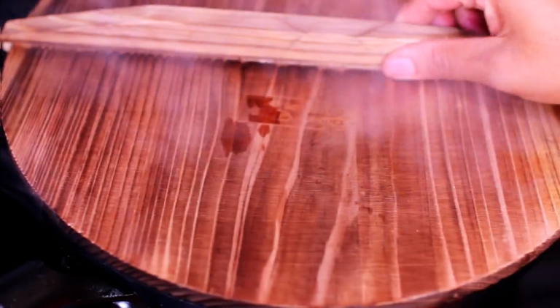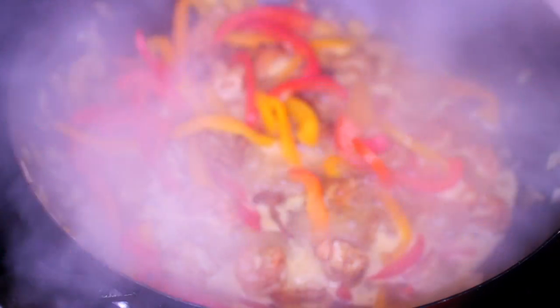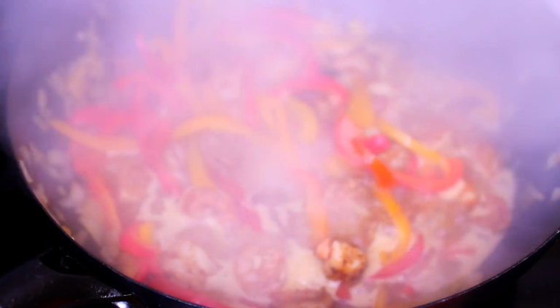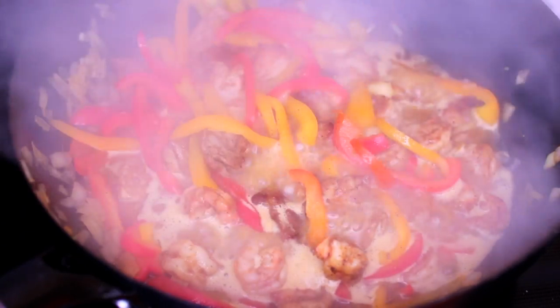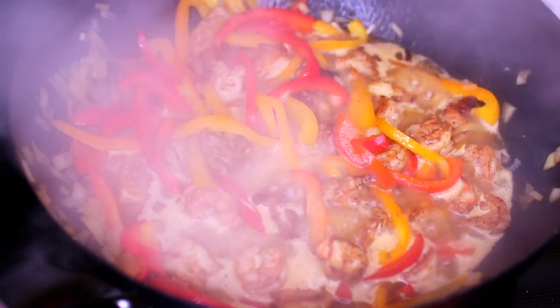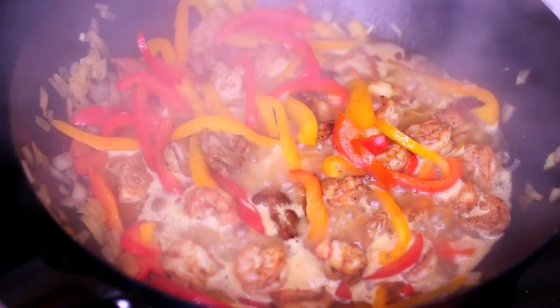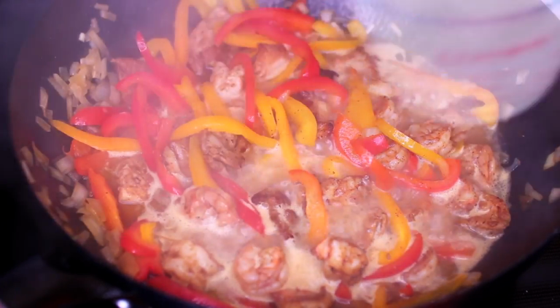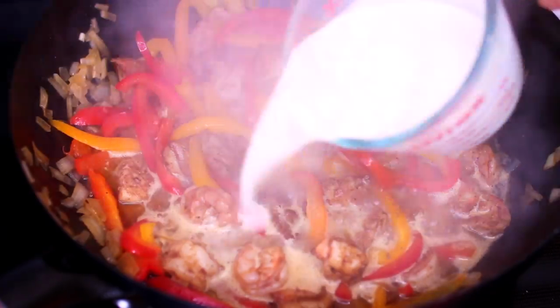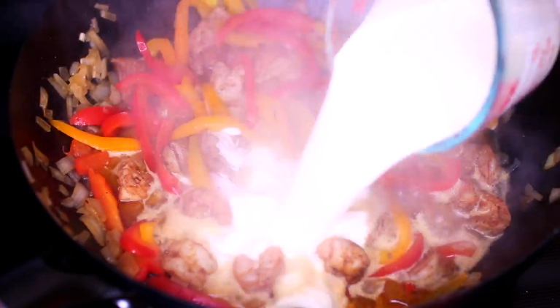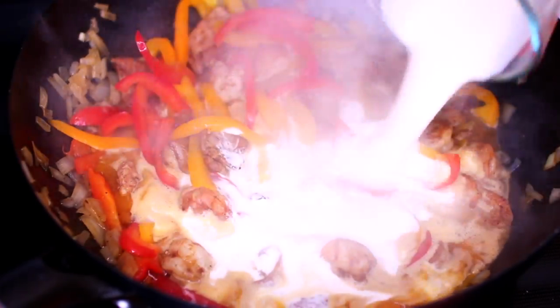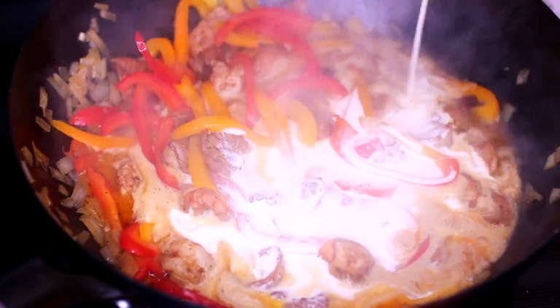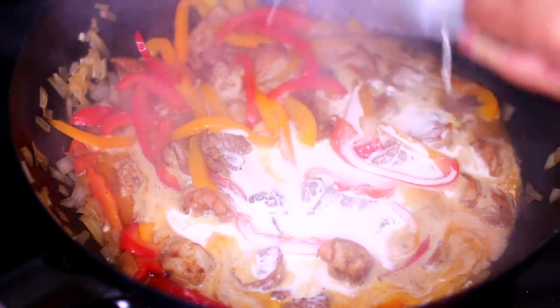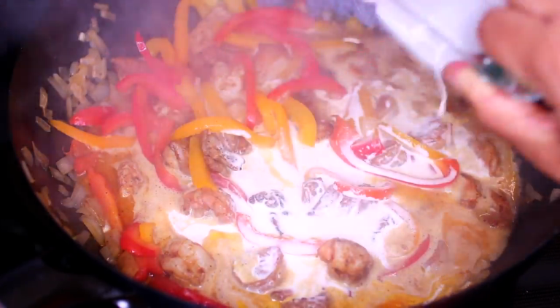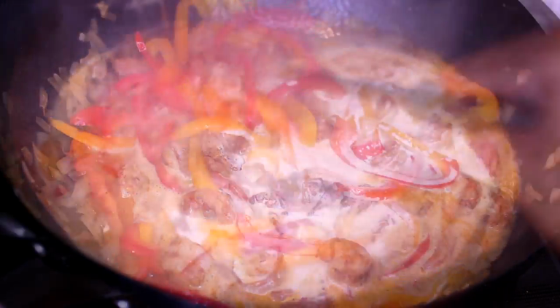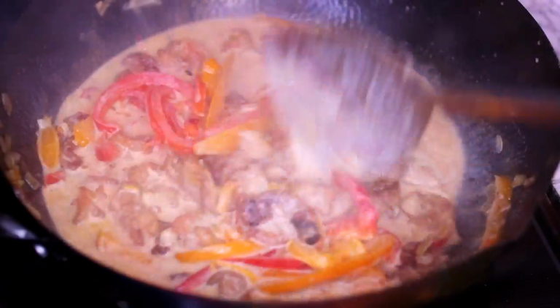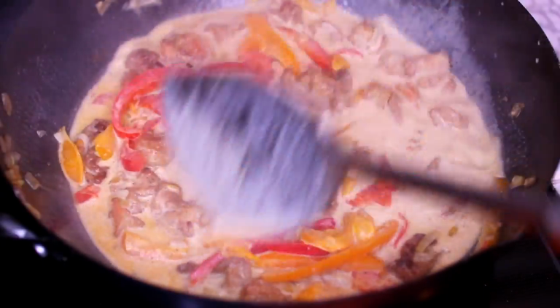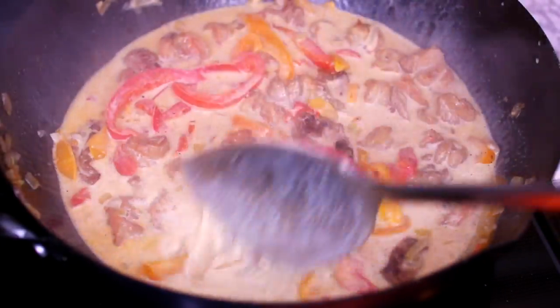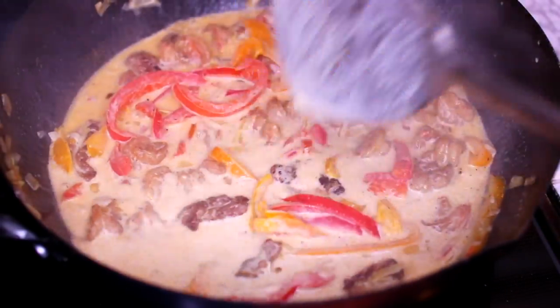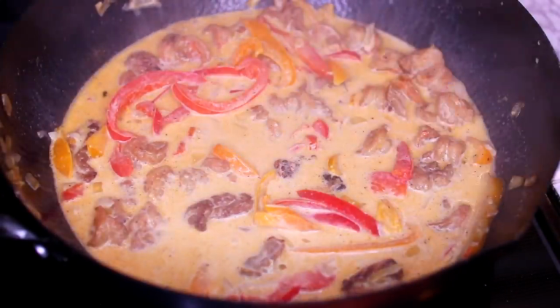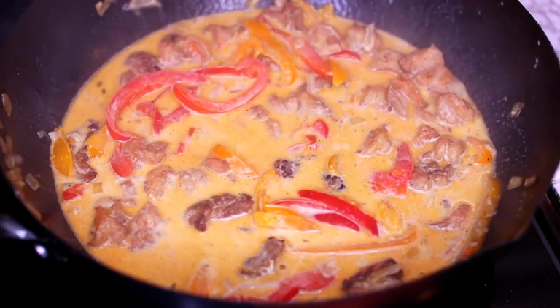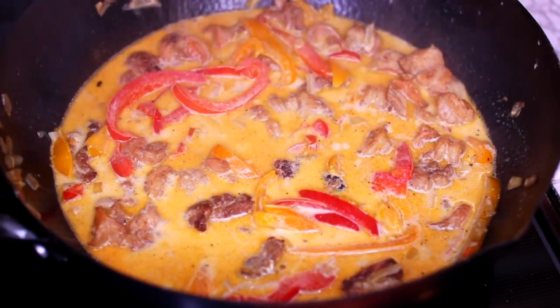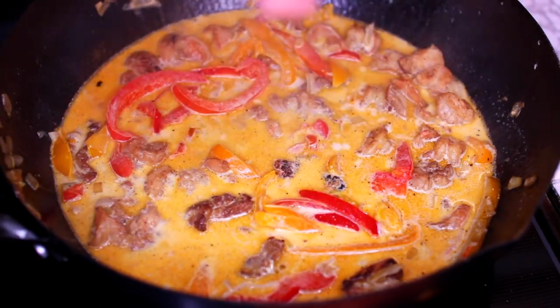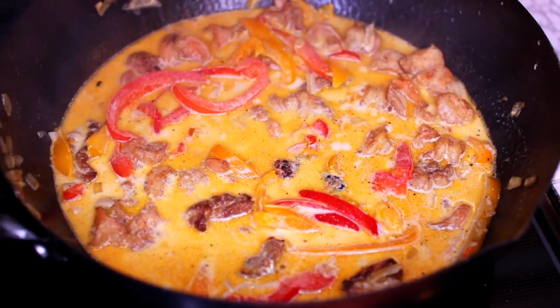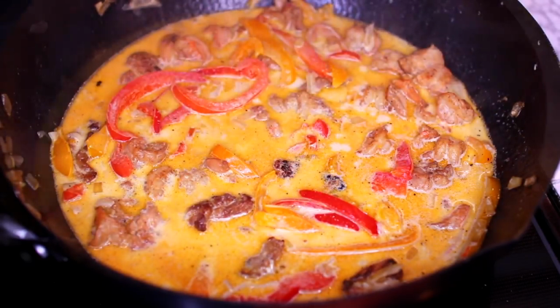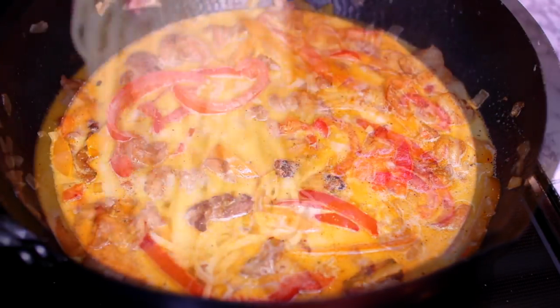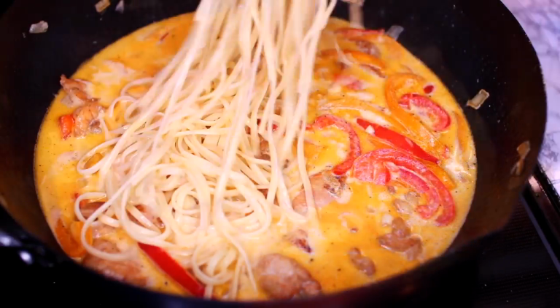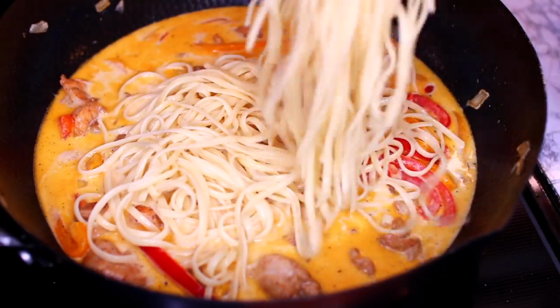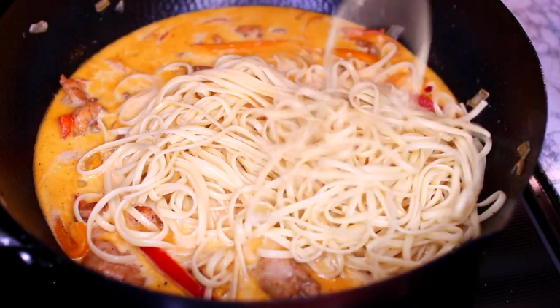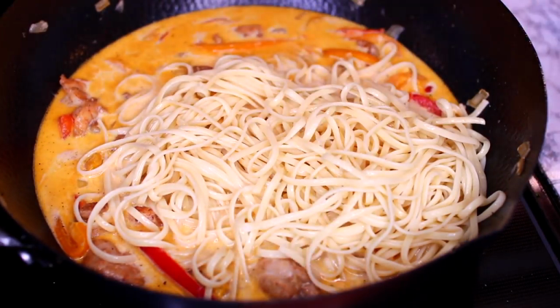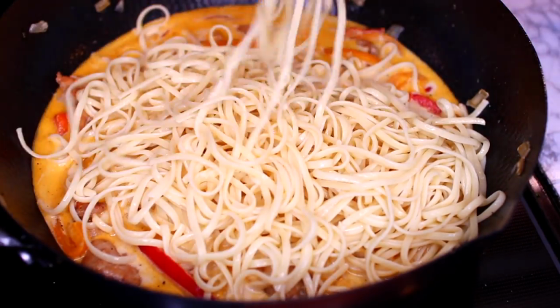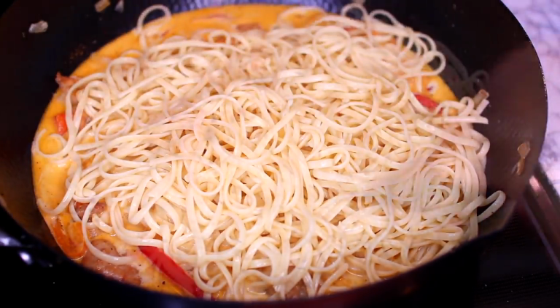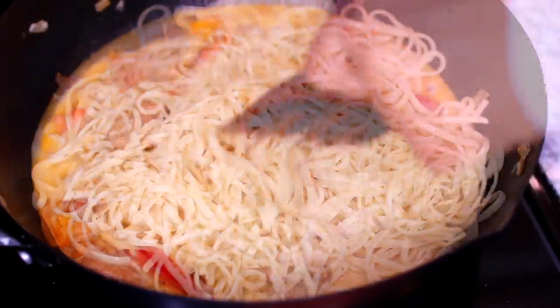Once the sauce has cooked down a little, add in one cup of heavy cream. Mix that in, then taste for salt and add more if needed.